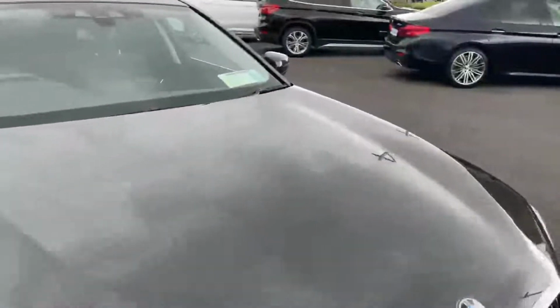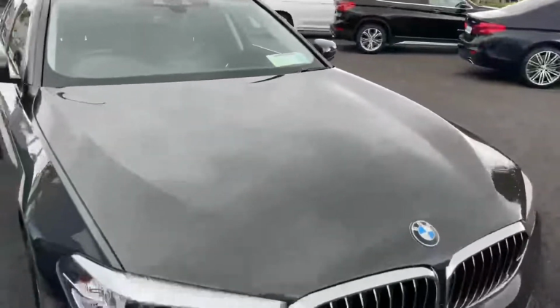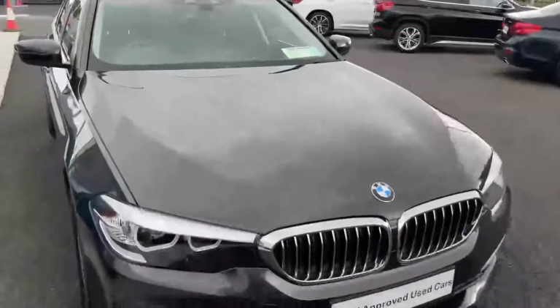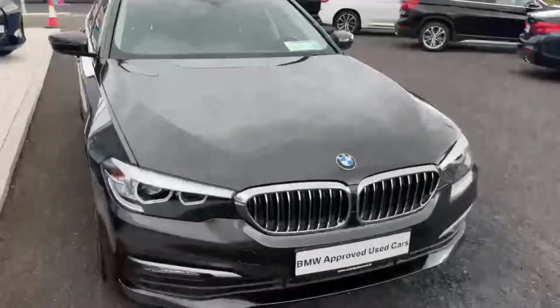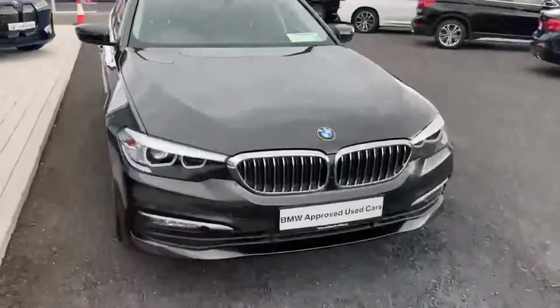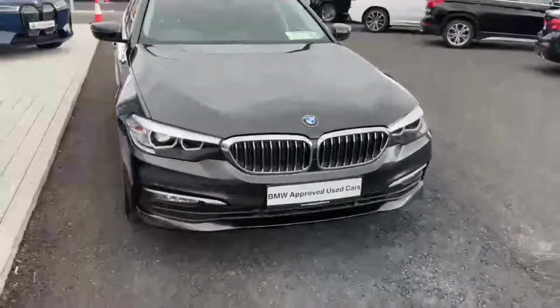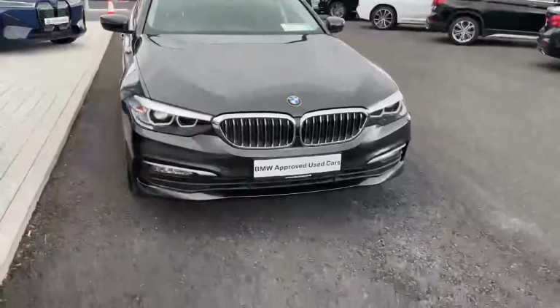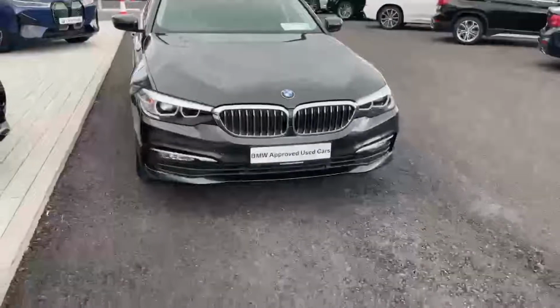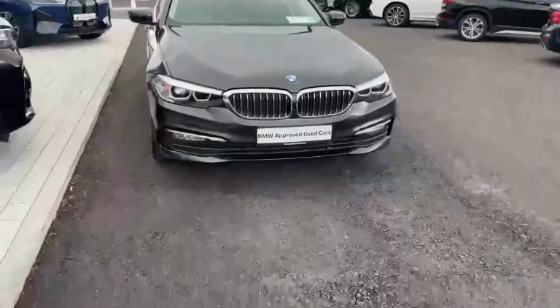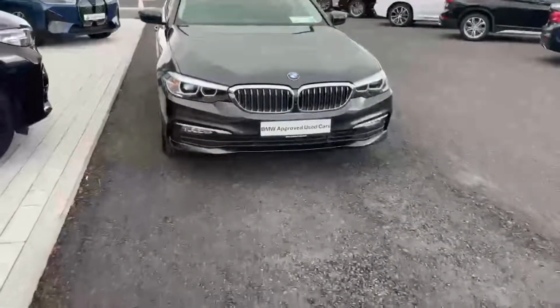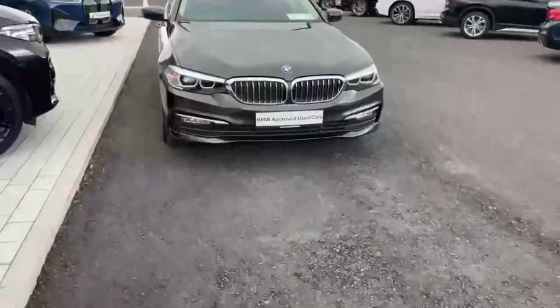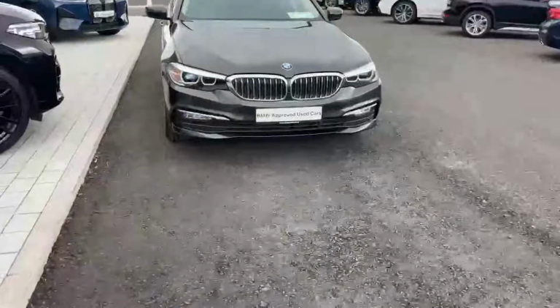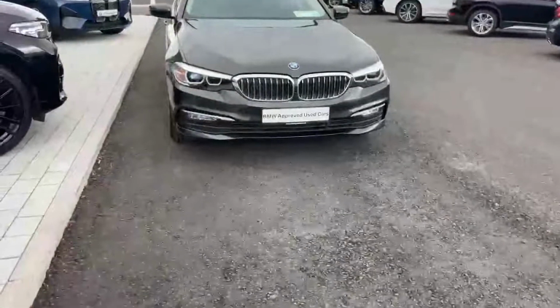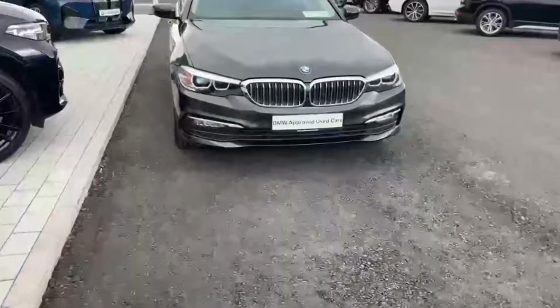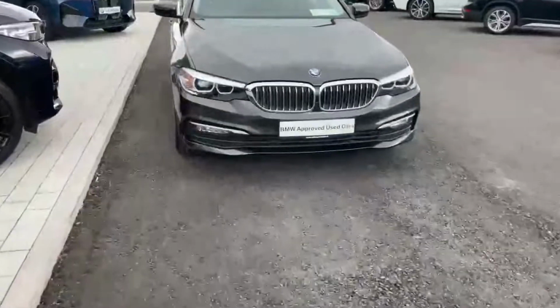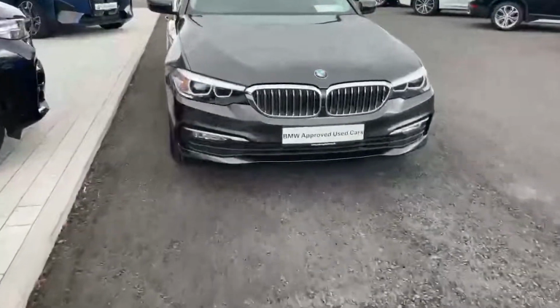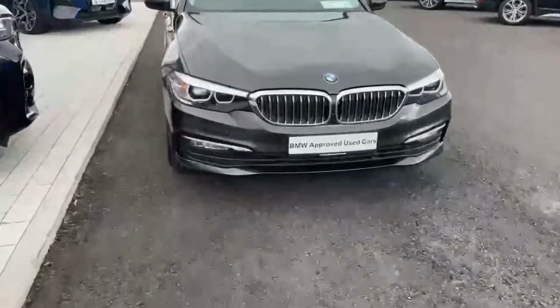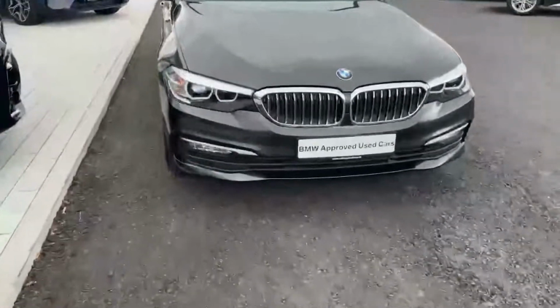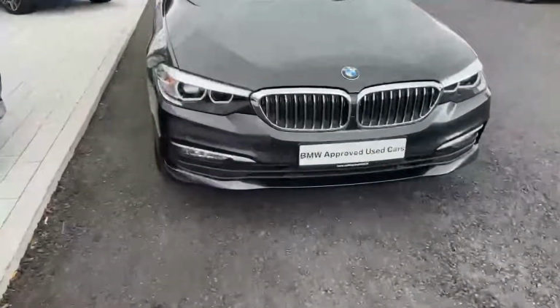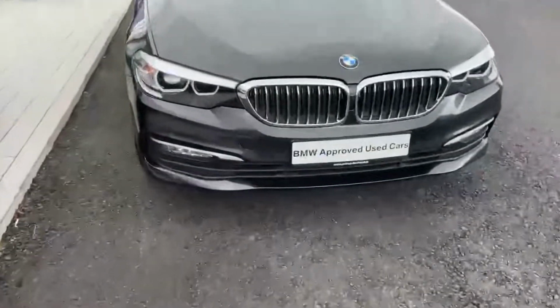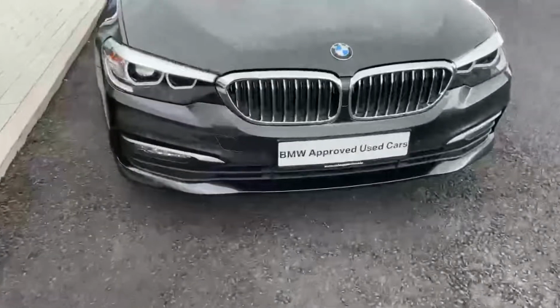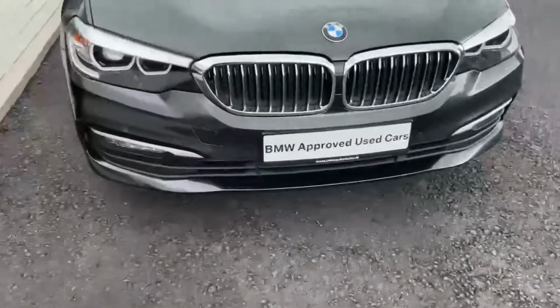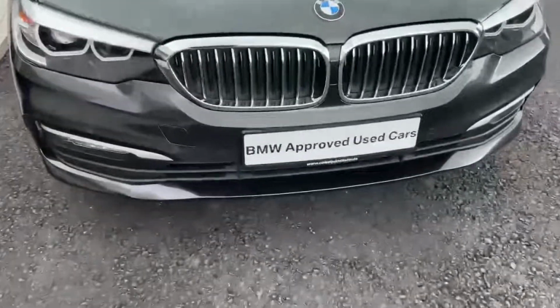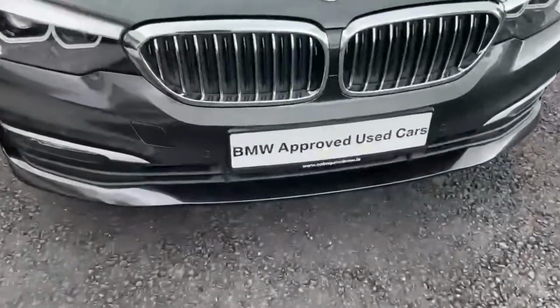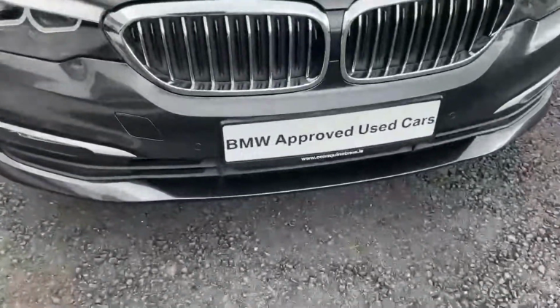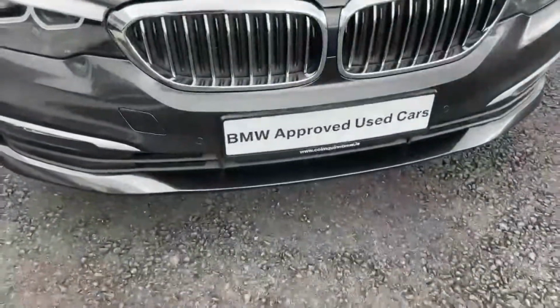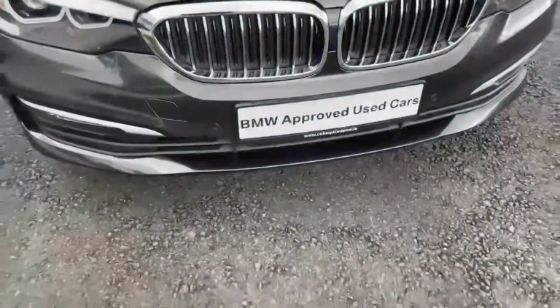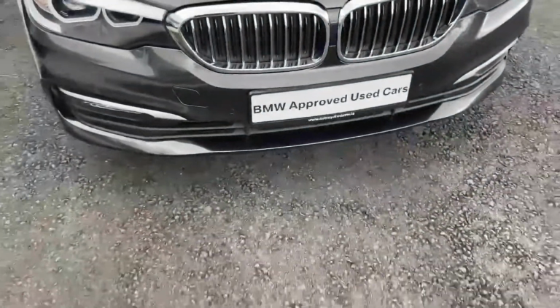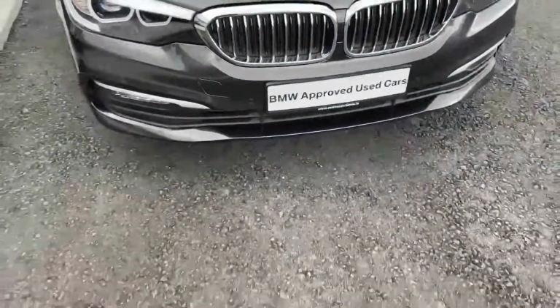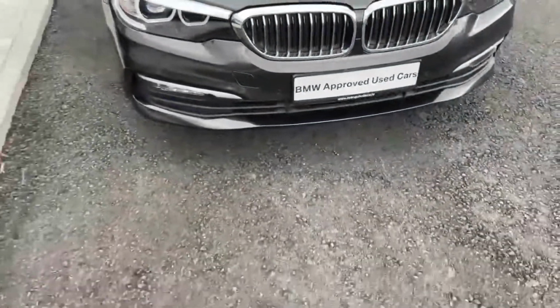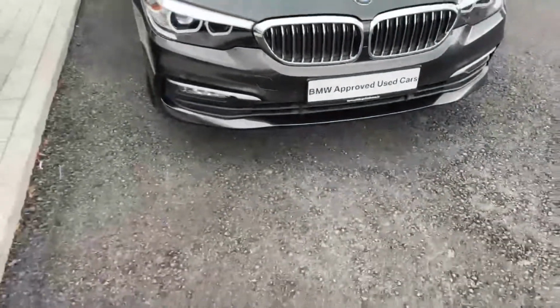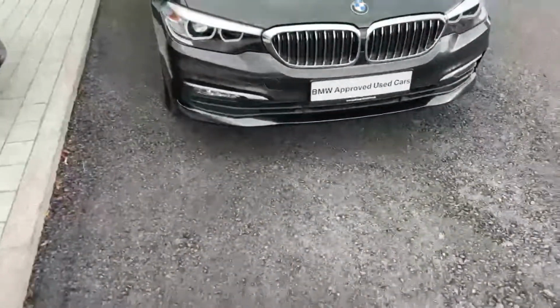The car has valid NCT and is still taxed. It is part of the BMW Approved Used Car Program, which essentially means that this car will come with a 2-year manufacturer warranty and 2 years roadside assistance.